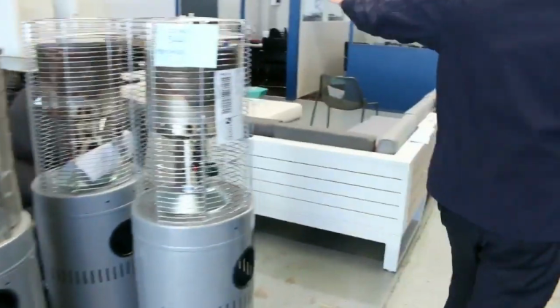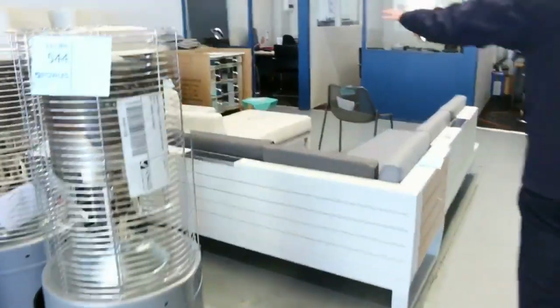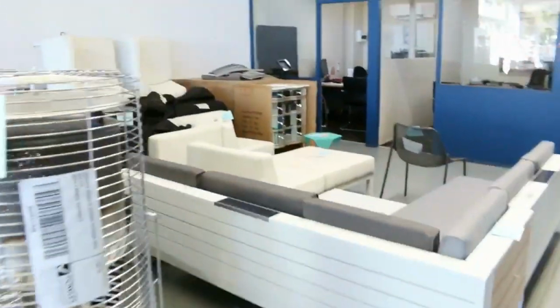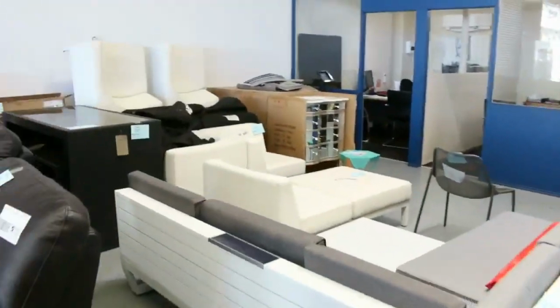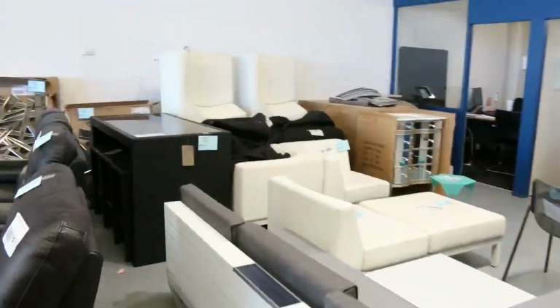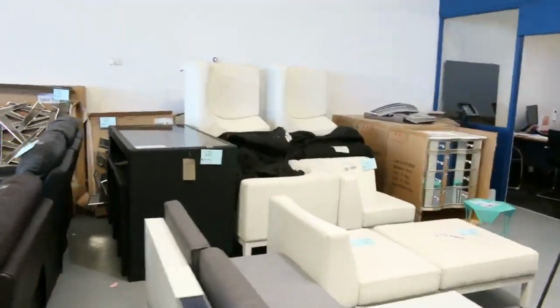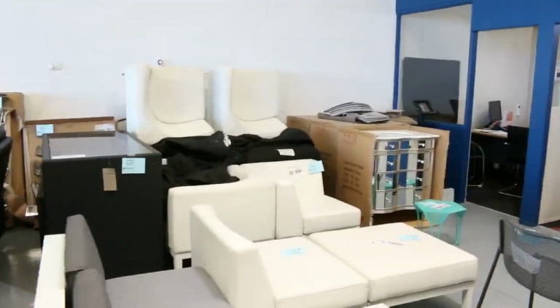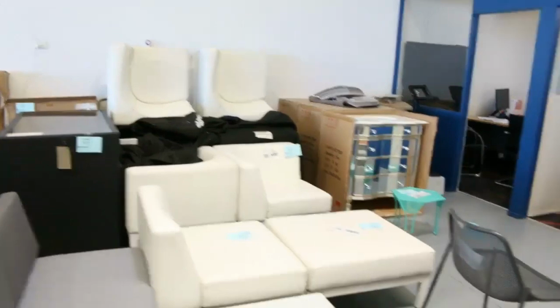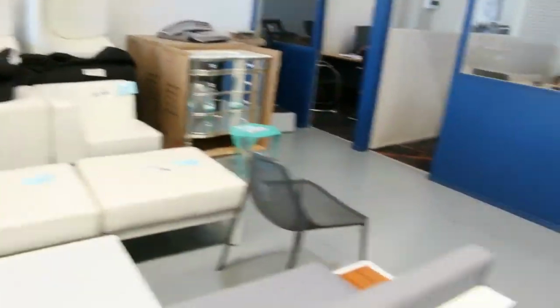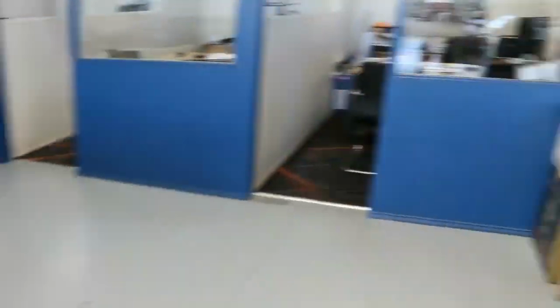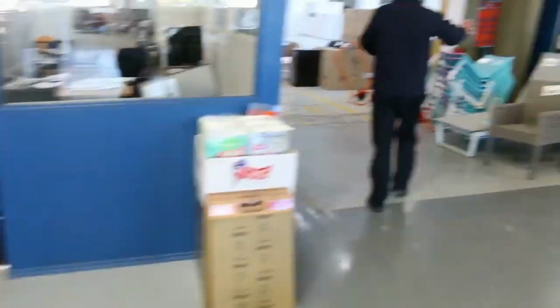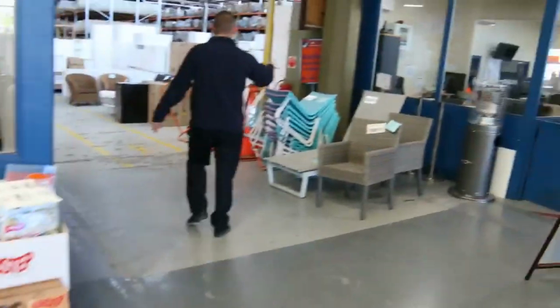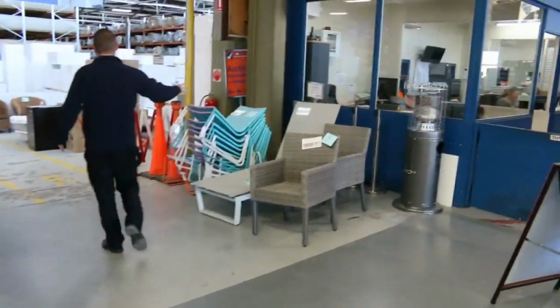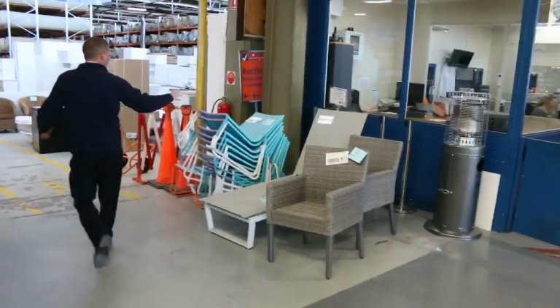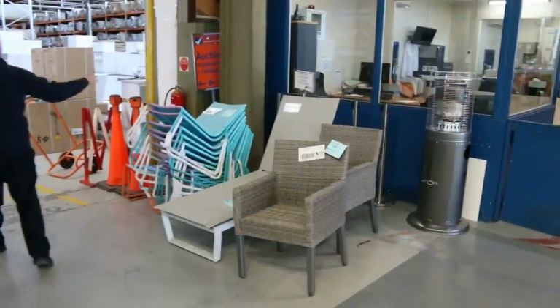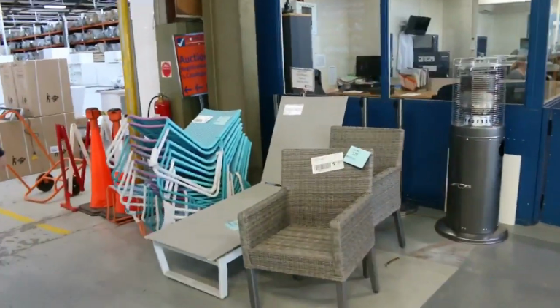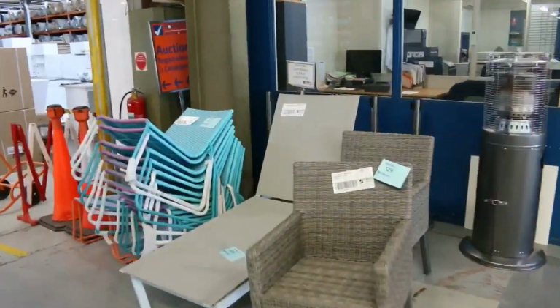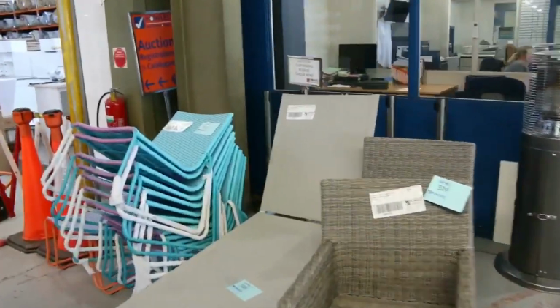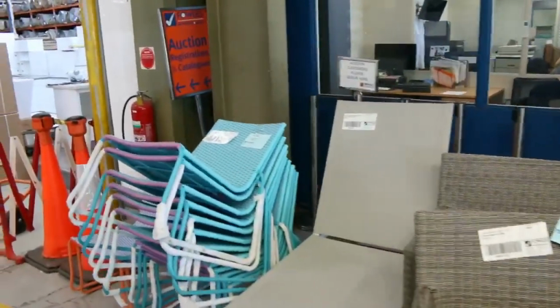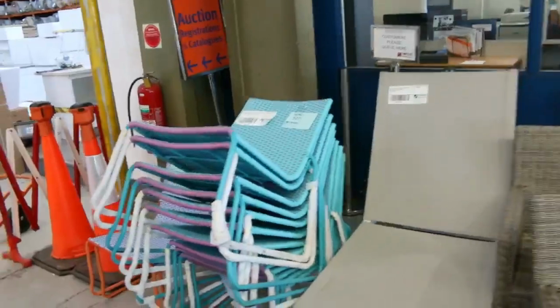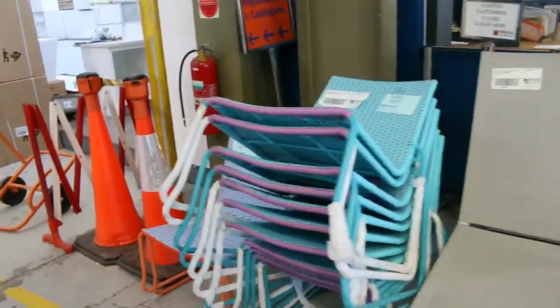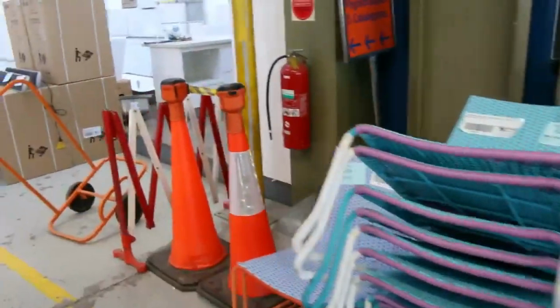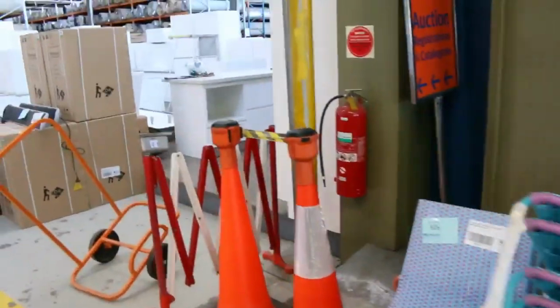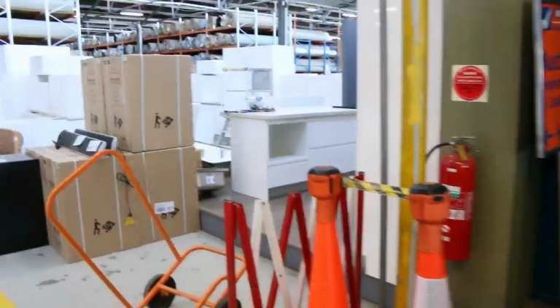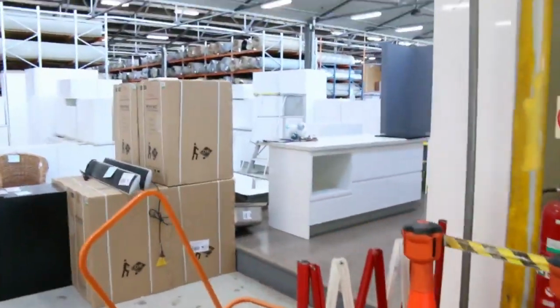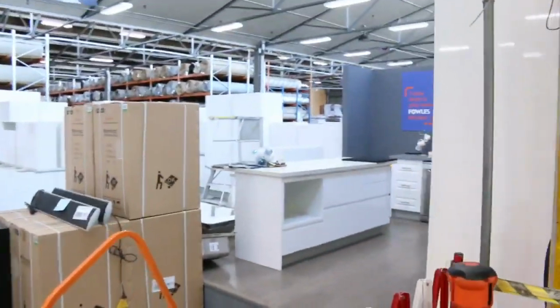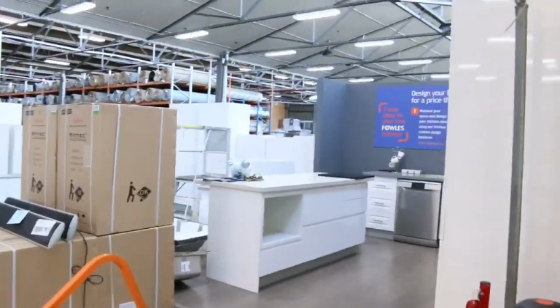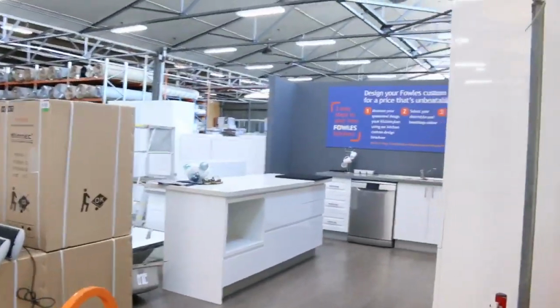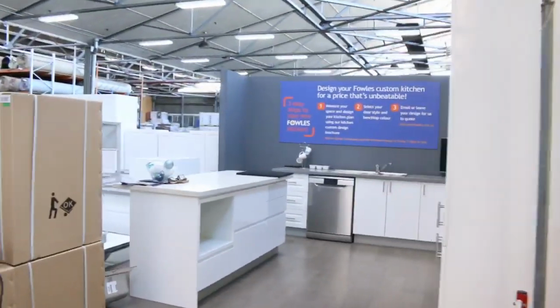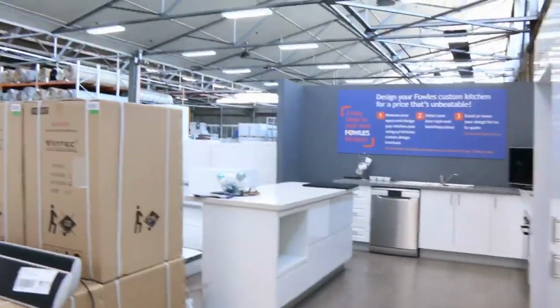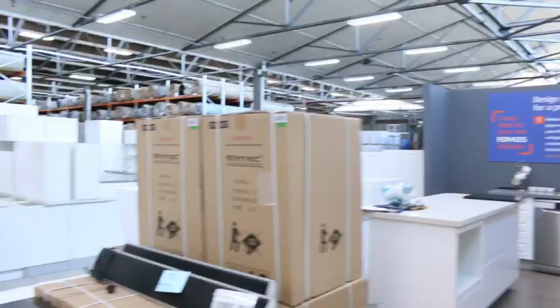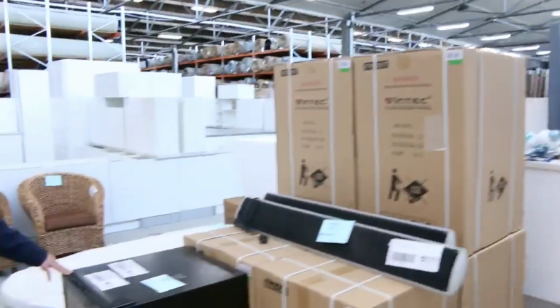A little bit of outdoor furniture over here too to clear, and down through here a little bit more outdoor furniture again. Lots of complete kitchens coming in tomorrow — probably seven or eight complete kitchens. A couple of wine fridges here as well.